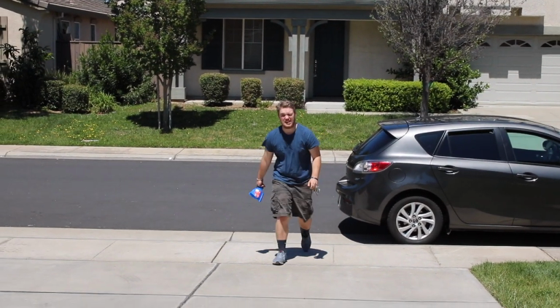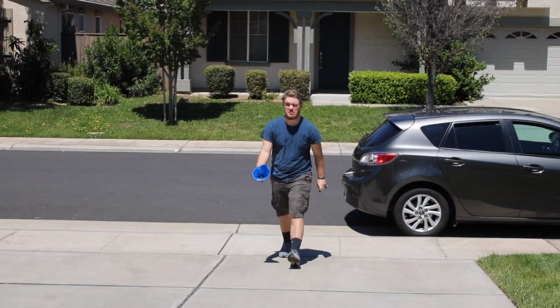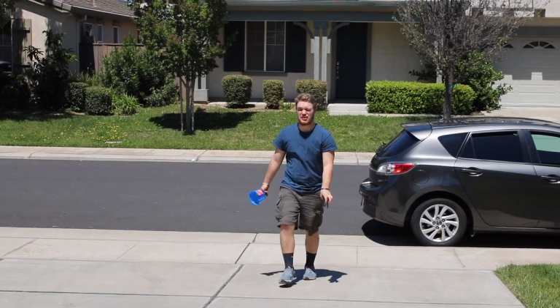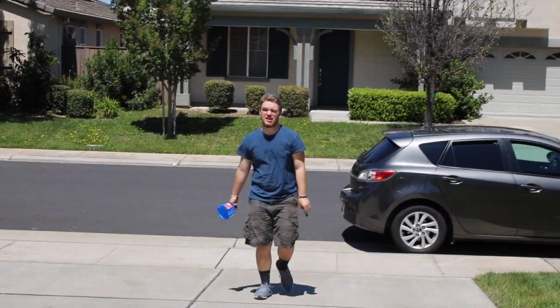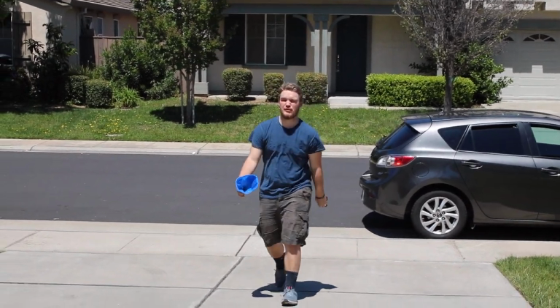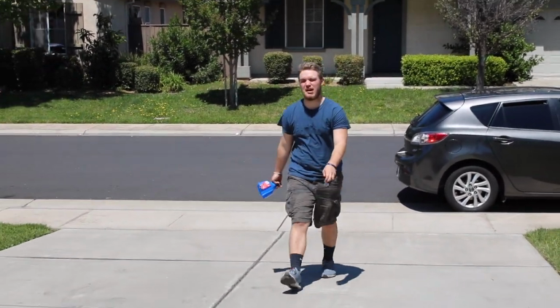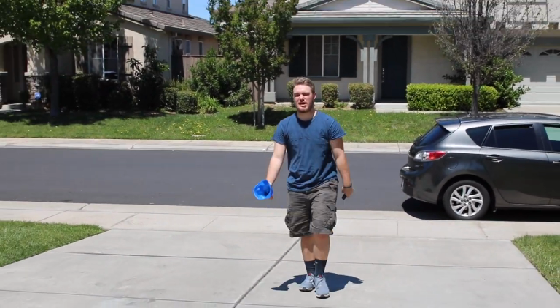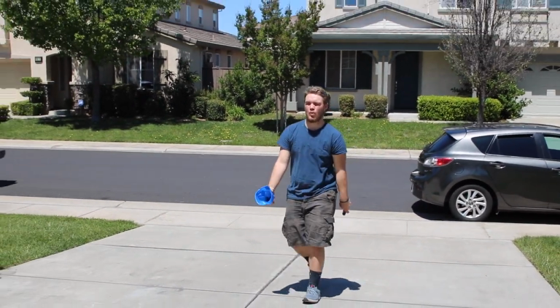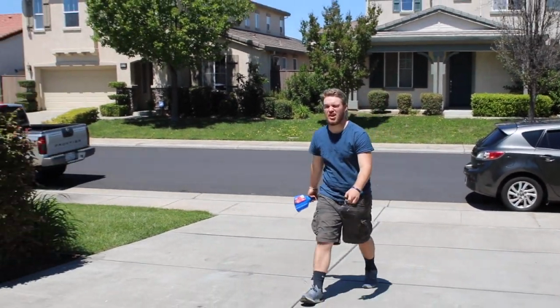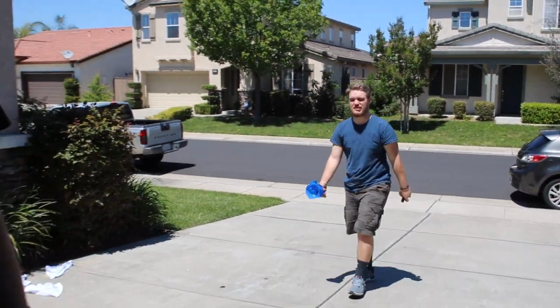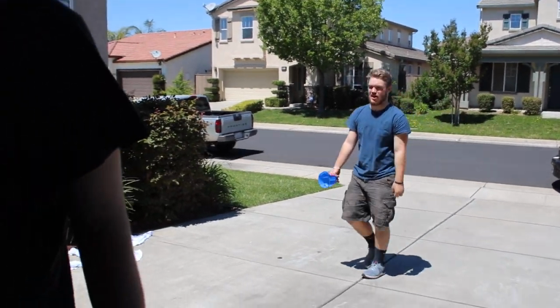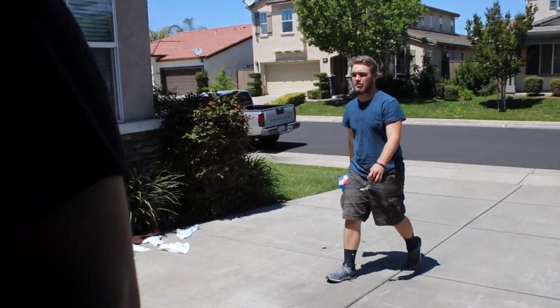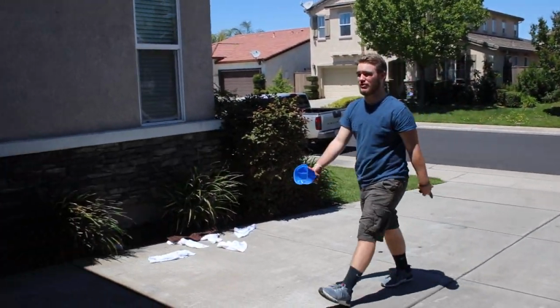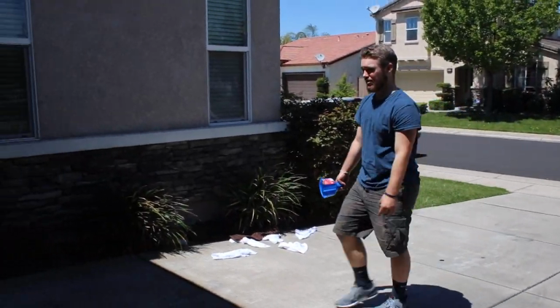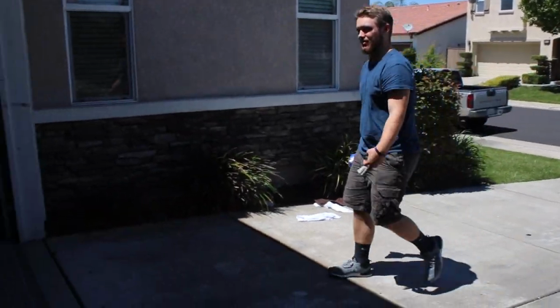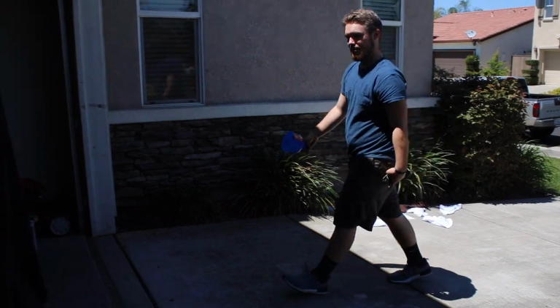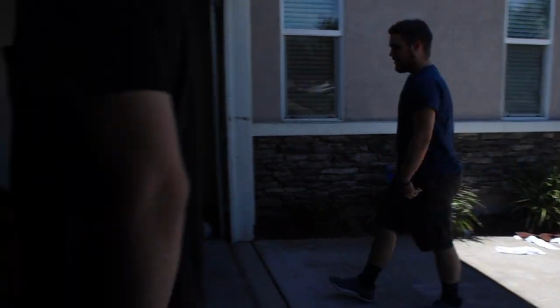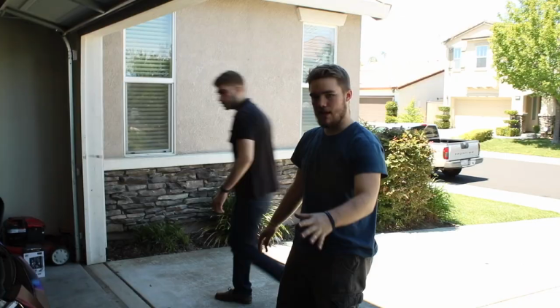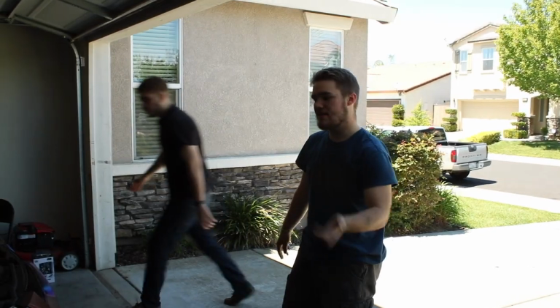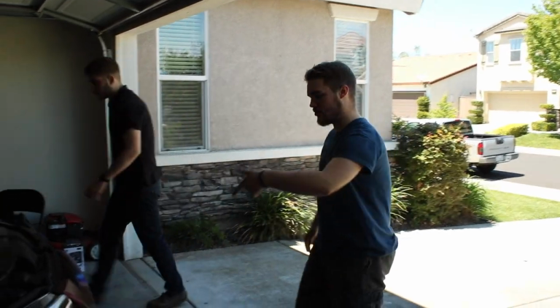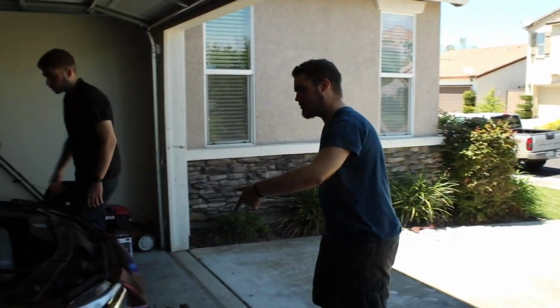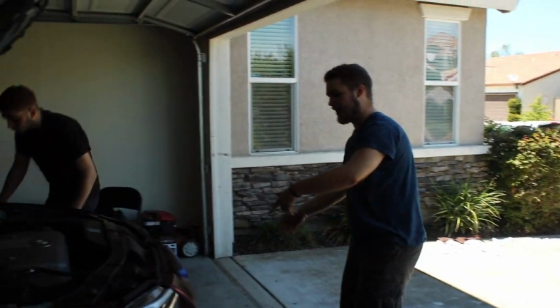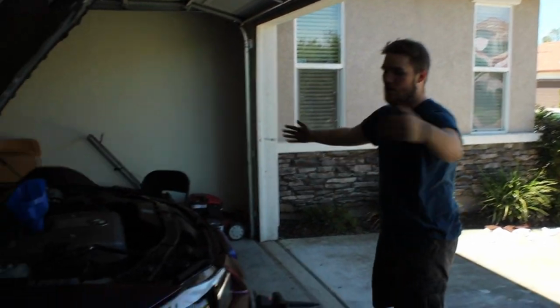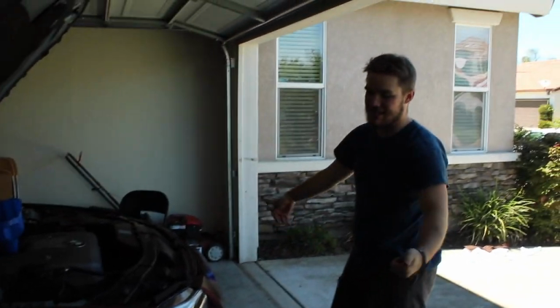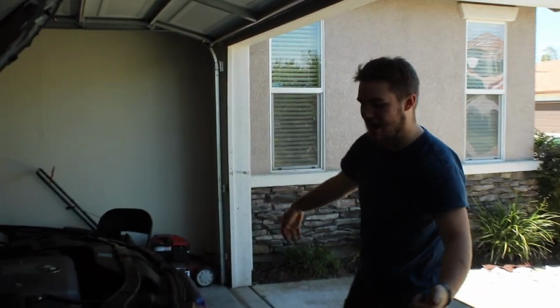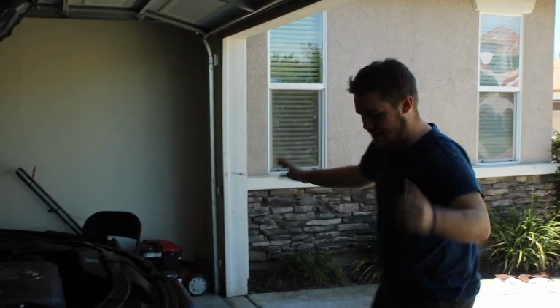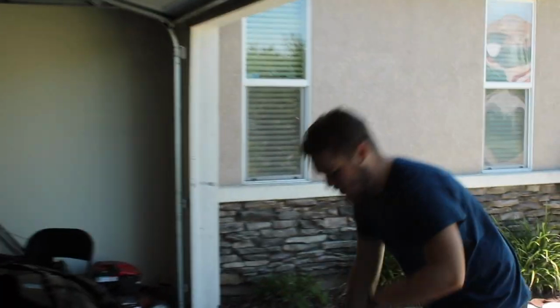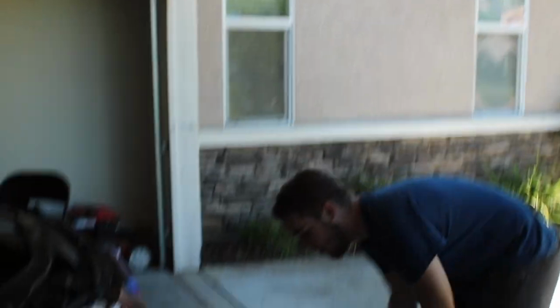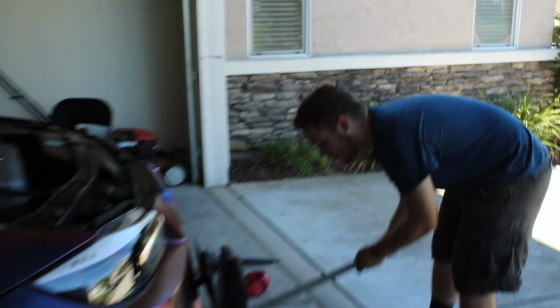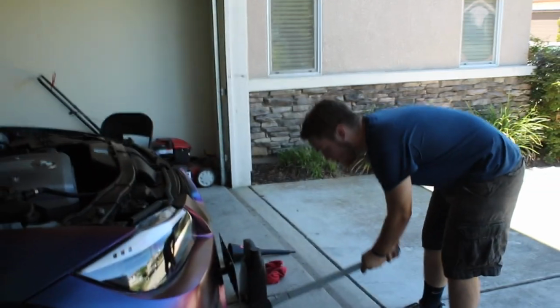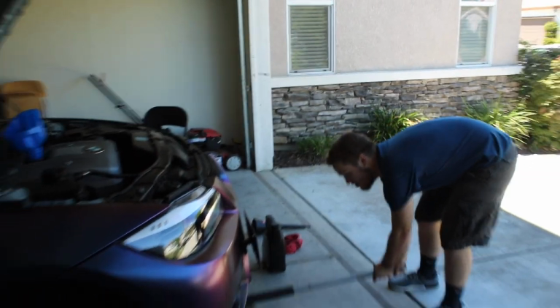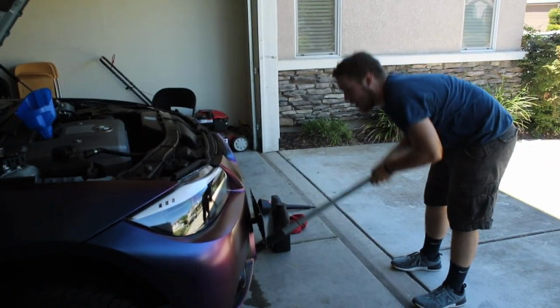Even a PG-13 movie is allowed one non-sexual F-bomb. Now the drain plug's back in, we gotta take the jack stands out and drop the car back on the ground. I'm gonna jack it back up, Noah you get the jack stands out.